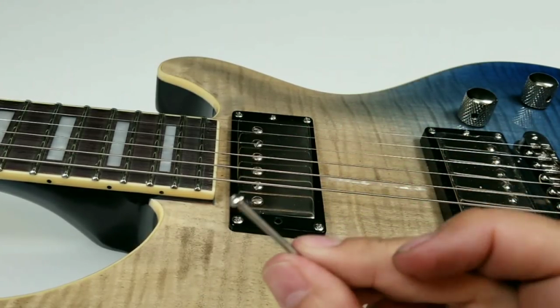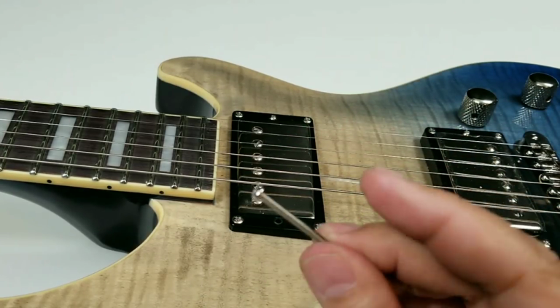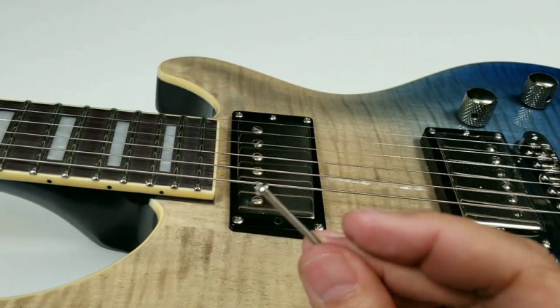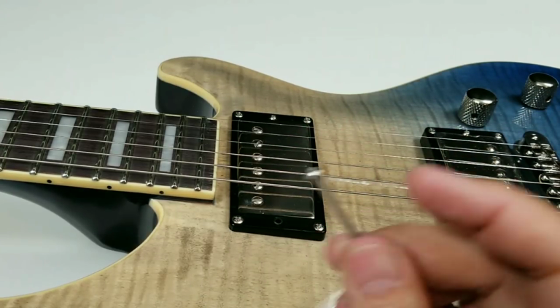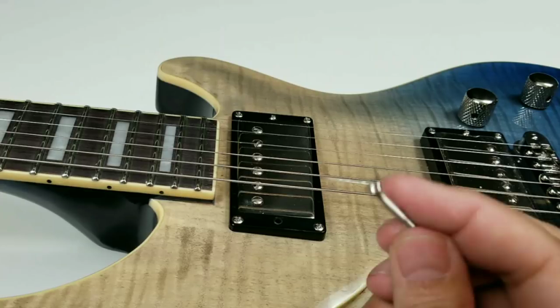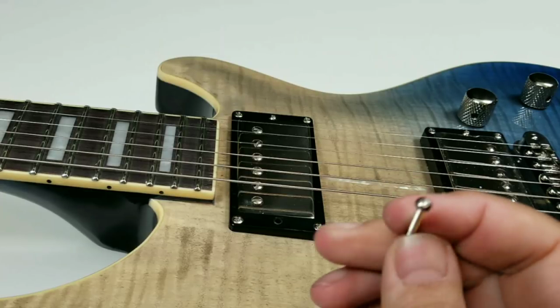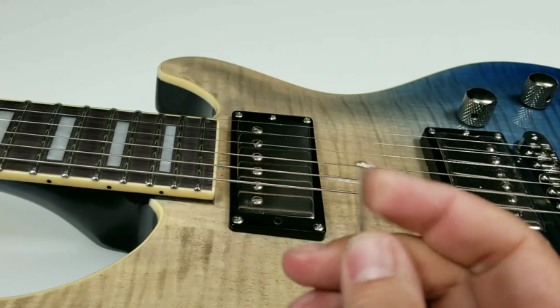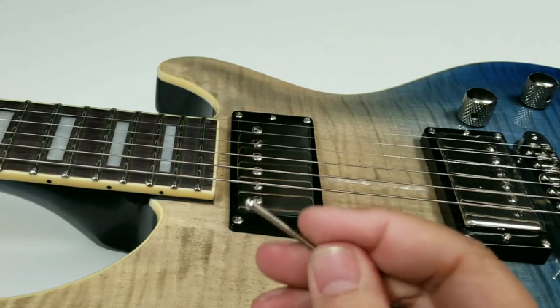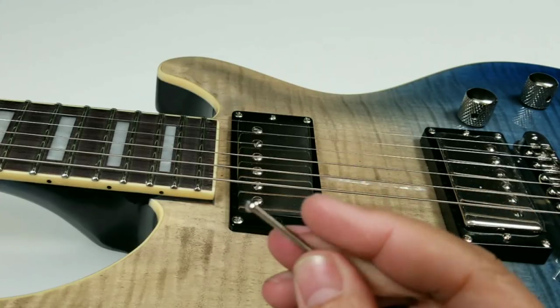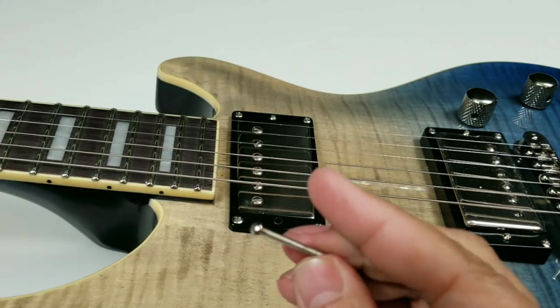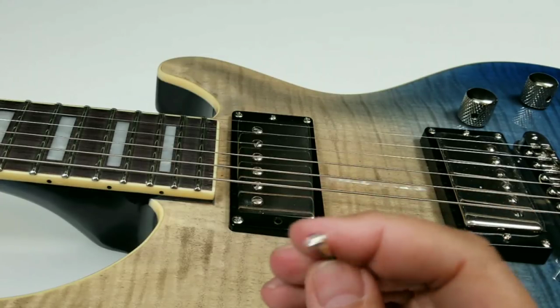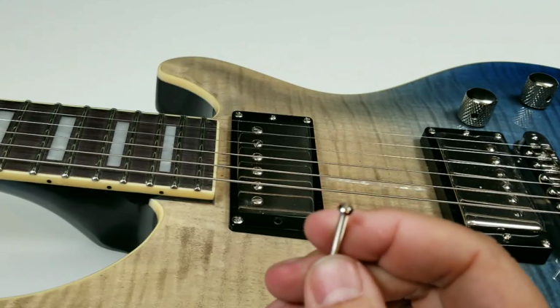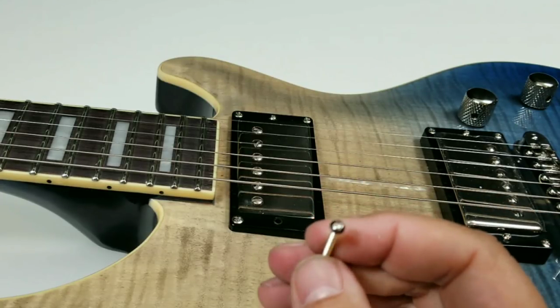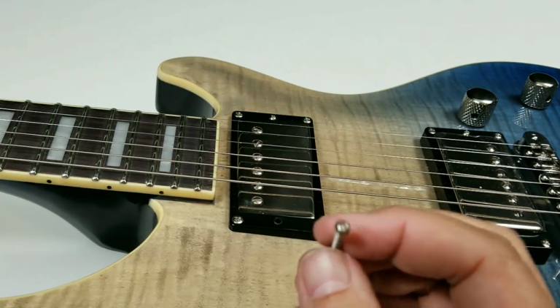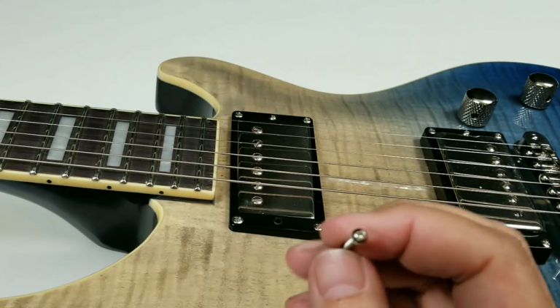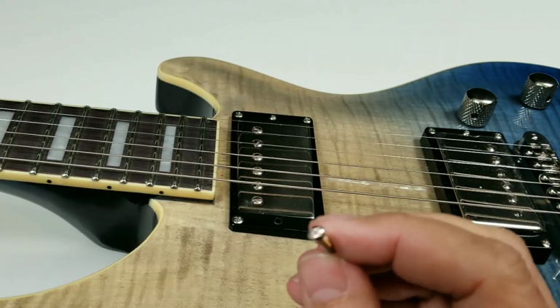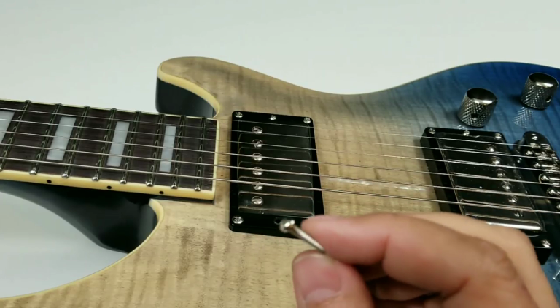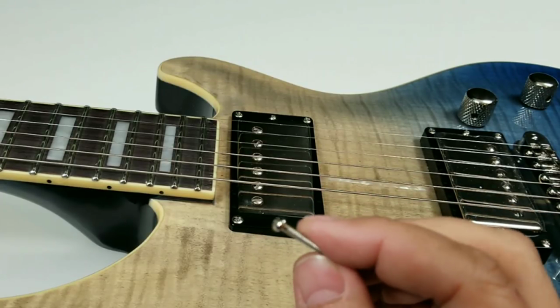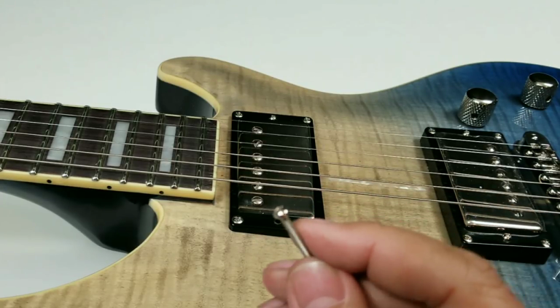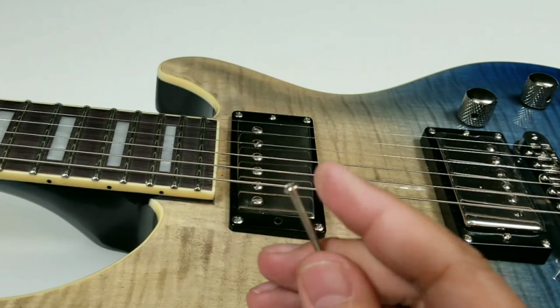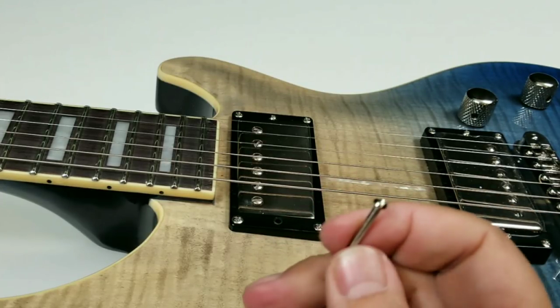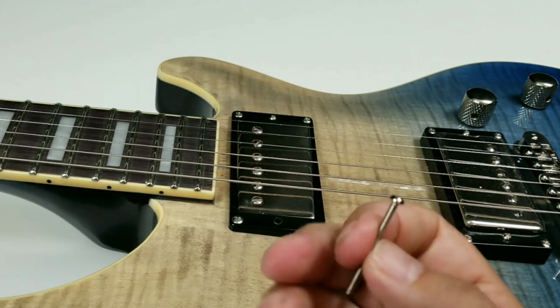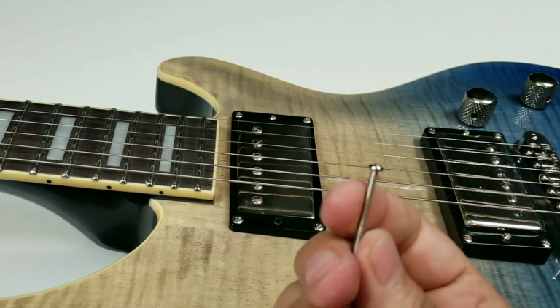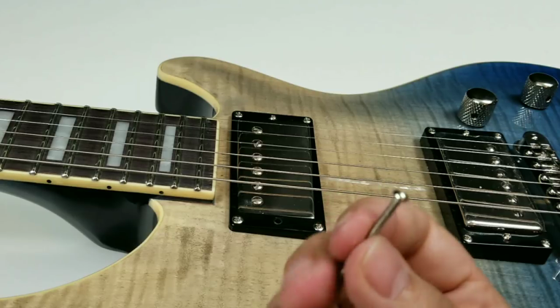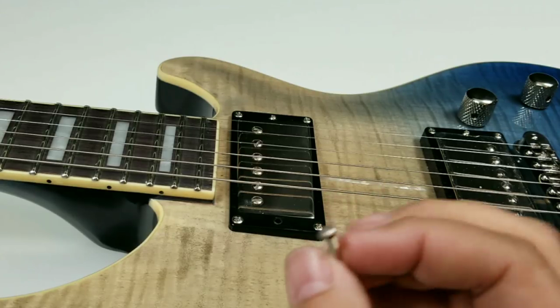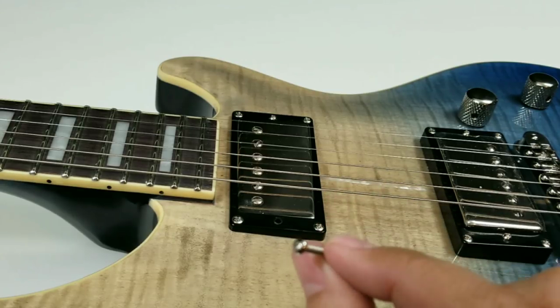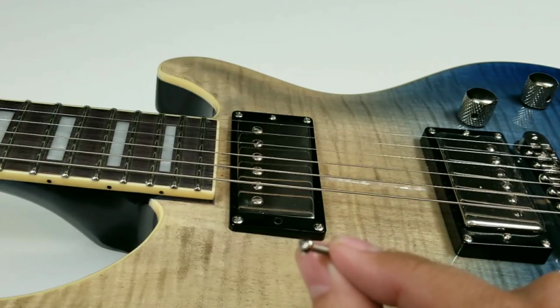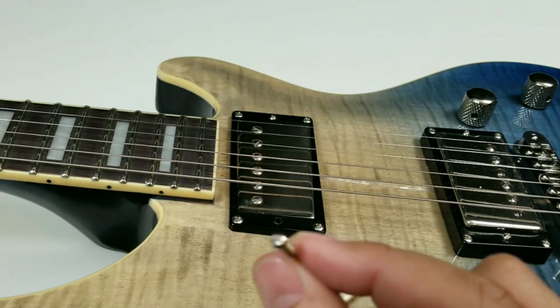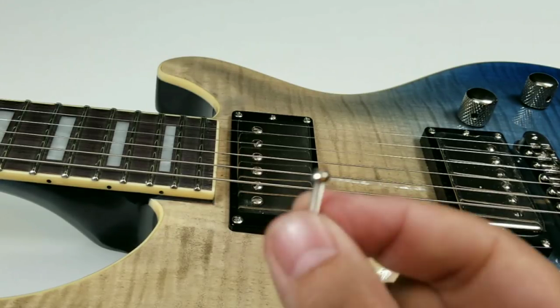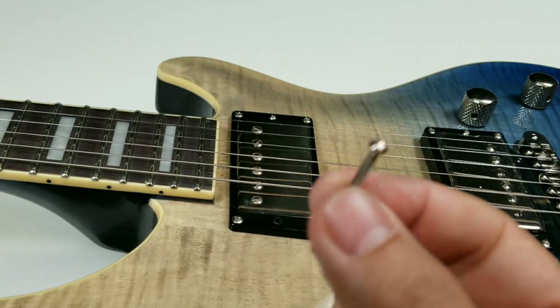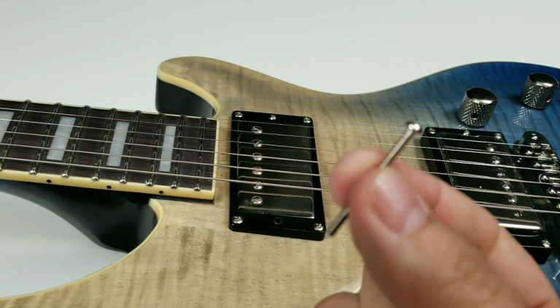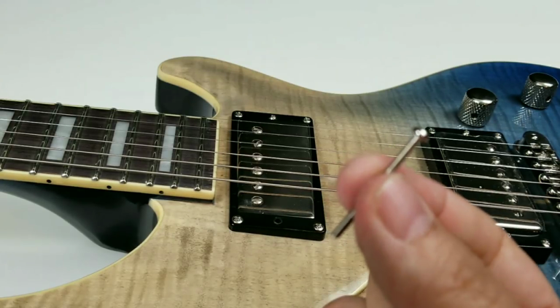So if you don't have it, you're going to have to either contact a part supply company — Seymour Duncan, DiMarzio — or even you can go down to Ace Hardware, but either way, you're going to need that screw.